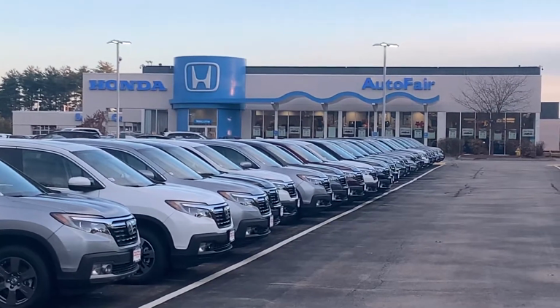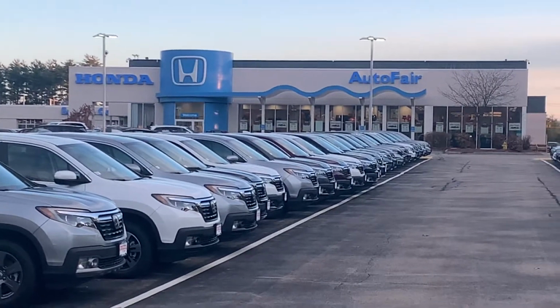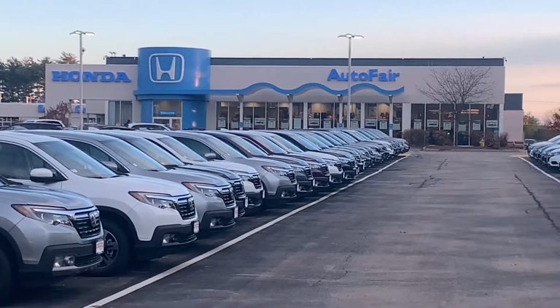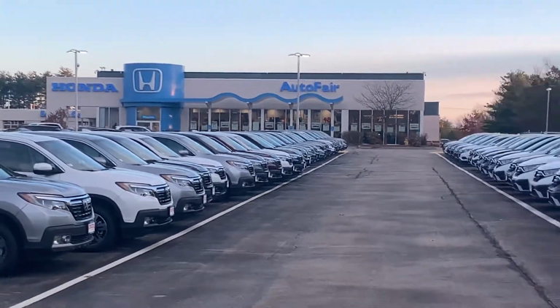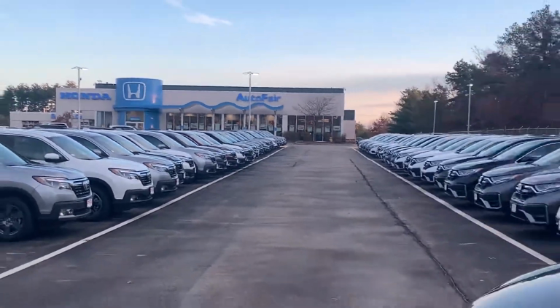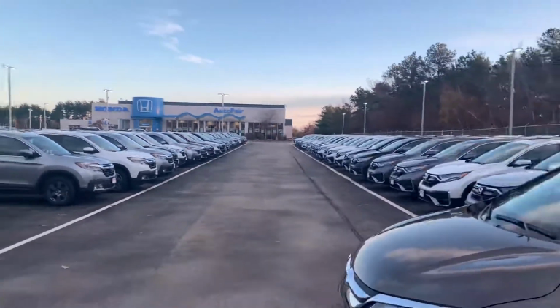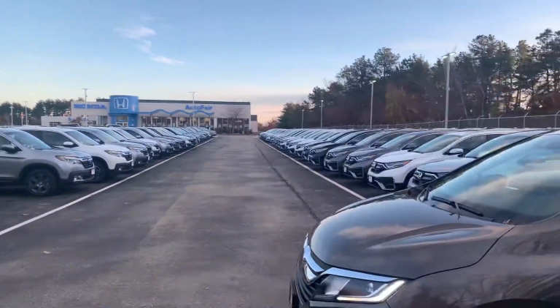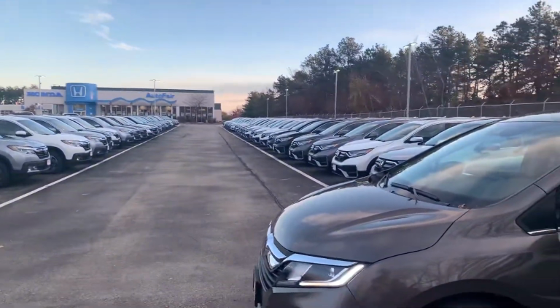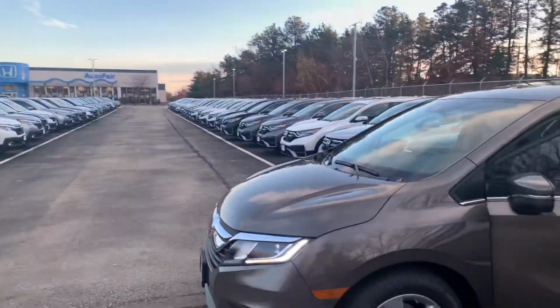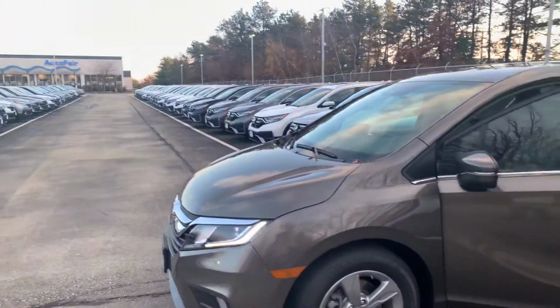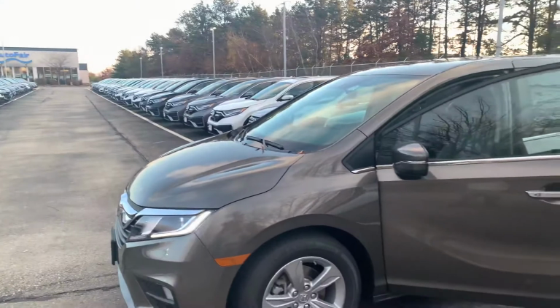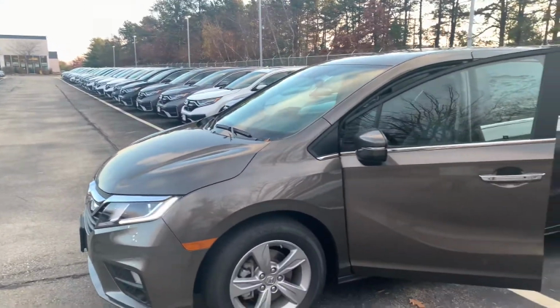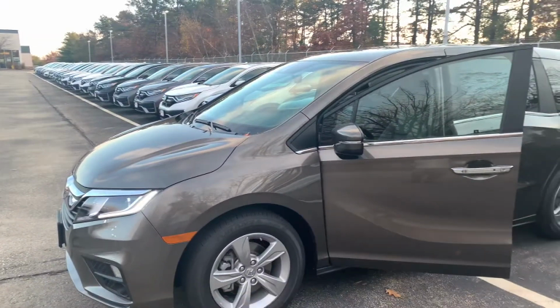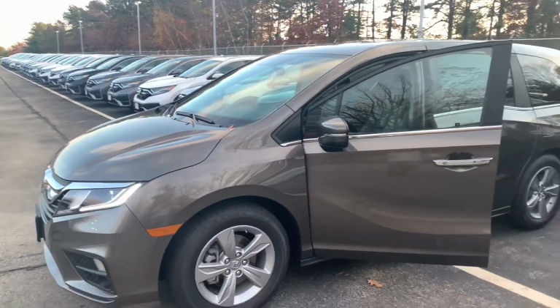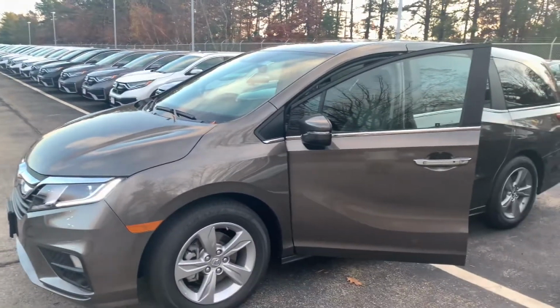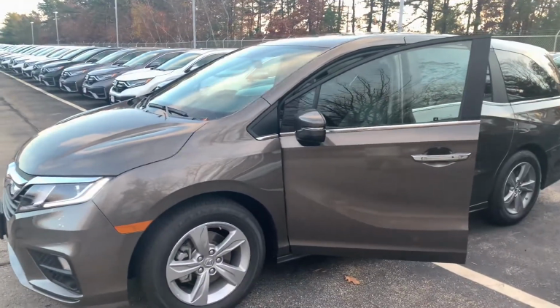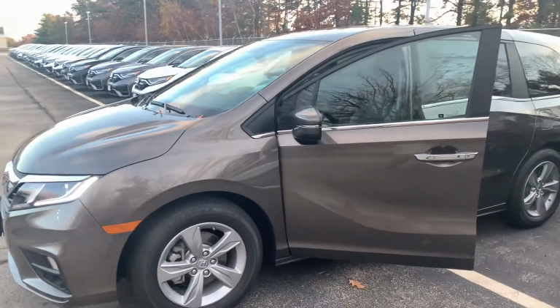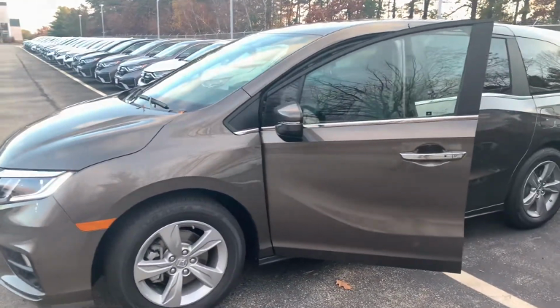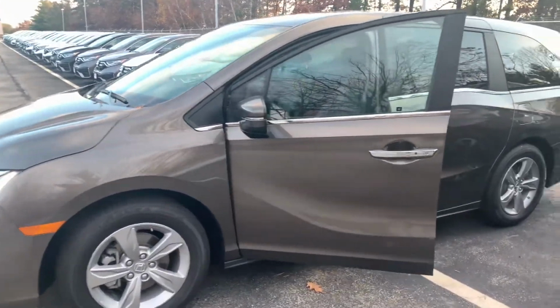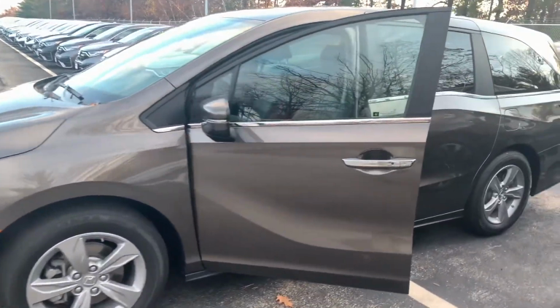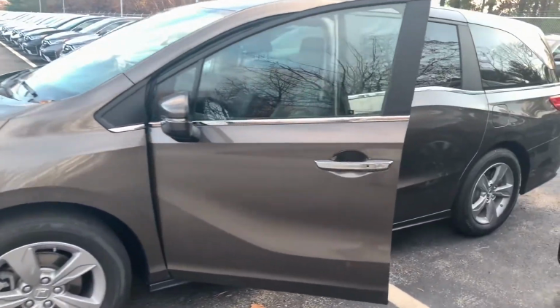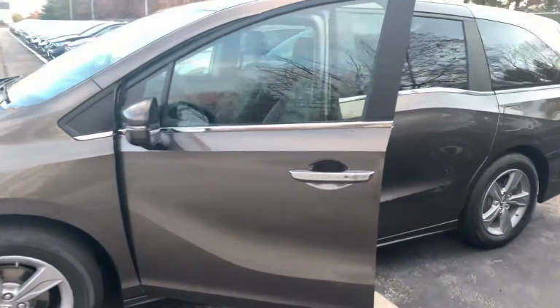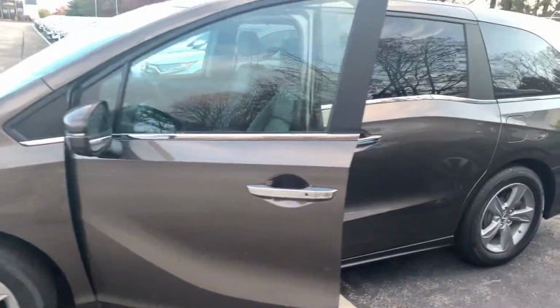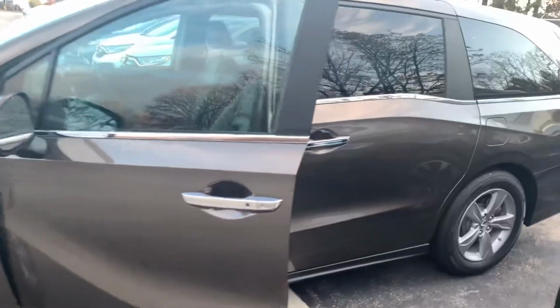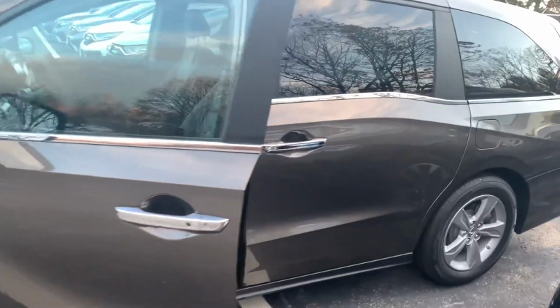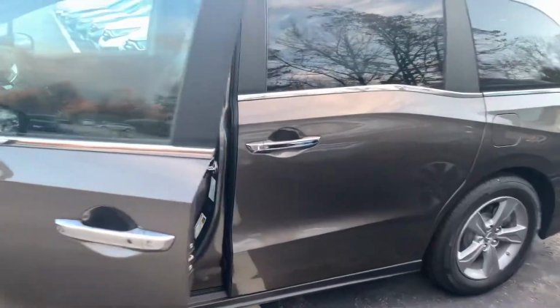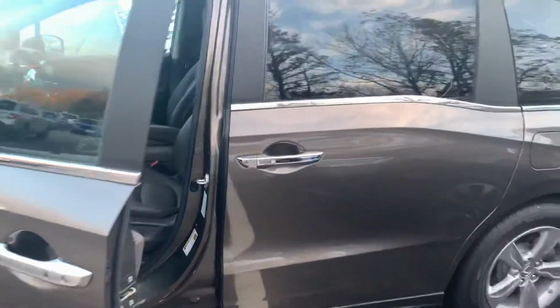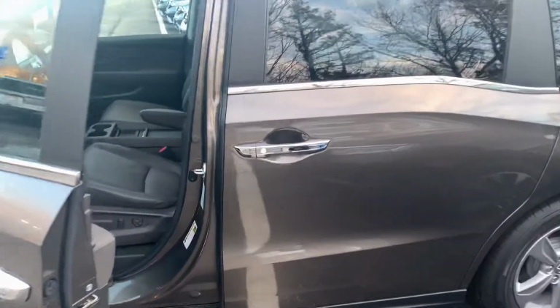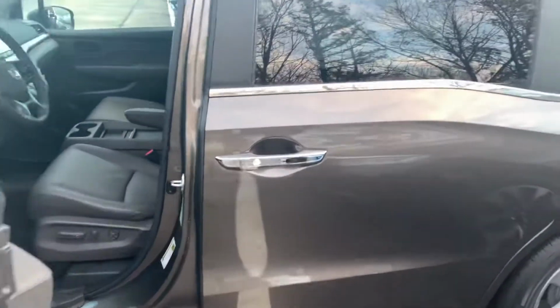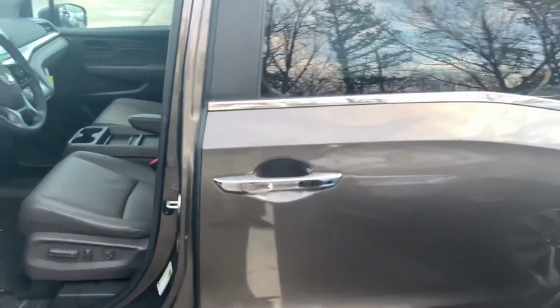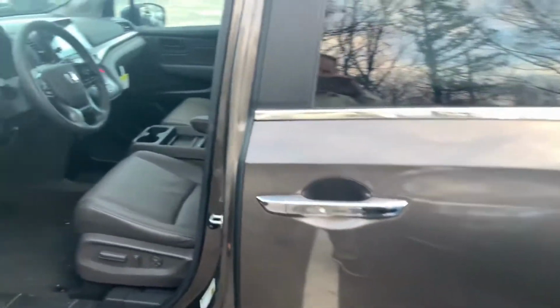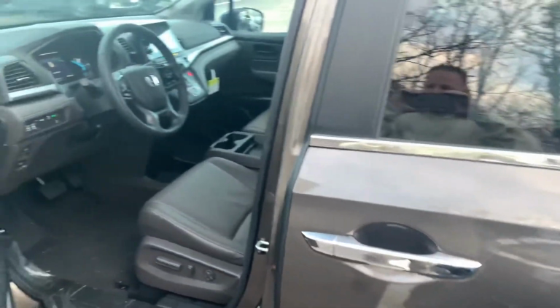Hey there, Julia. This is Bob Black over at AutoFair Honda in Manchester, New Hampshire with one of our few remaining 2020 Honda Odysseys. This is the EXL model in Pacific Pewter metallic with Mocha leather interior.